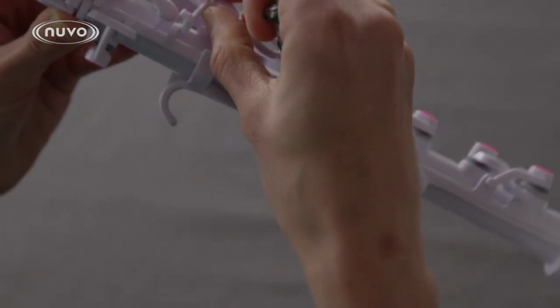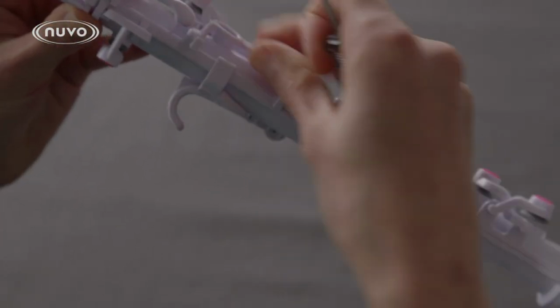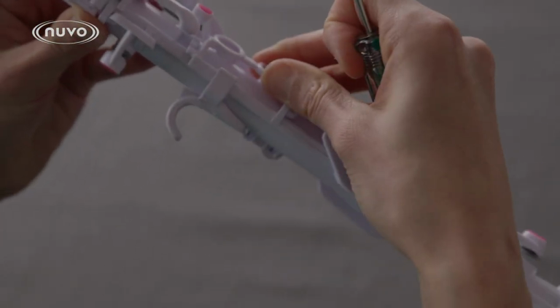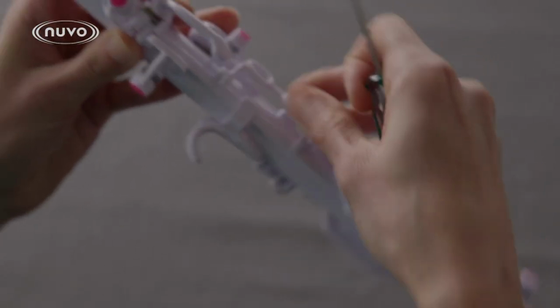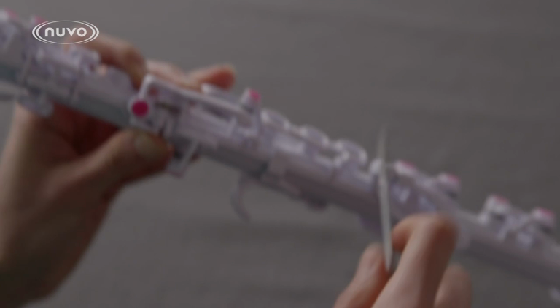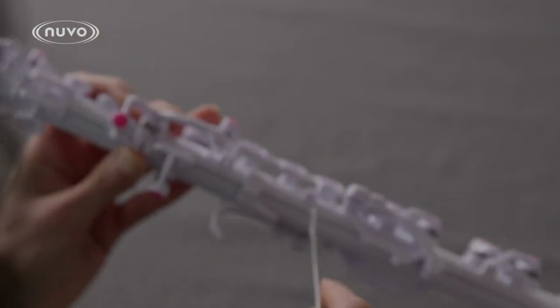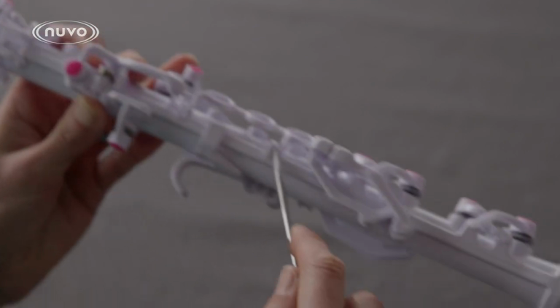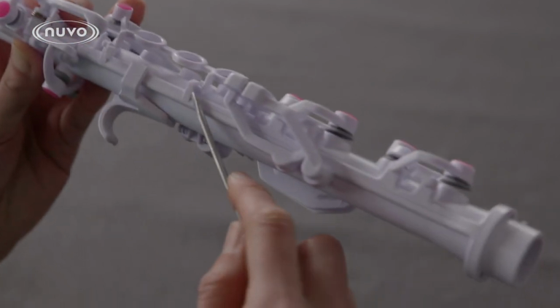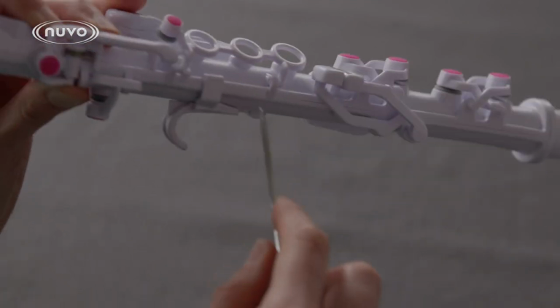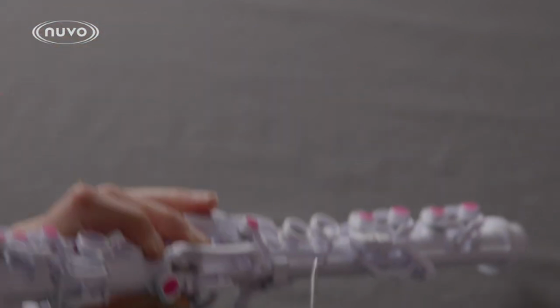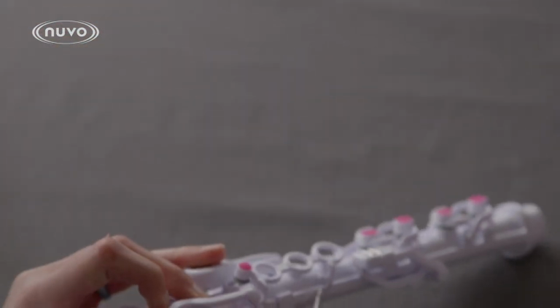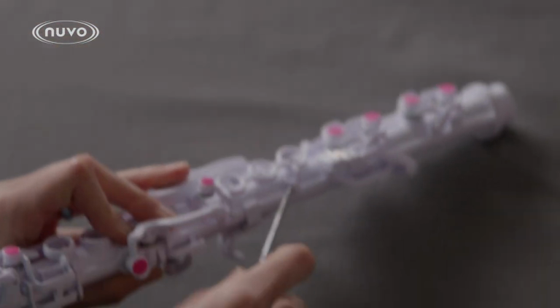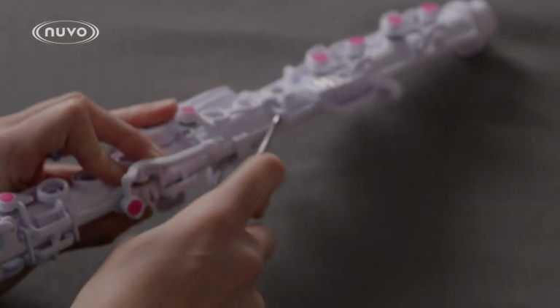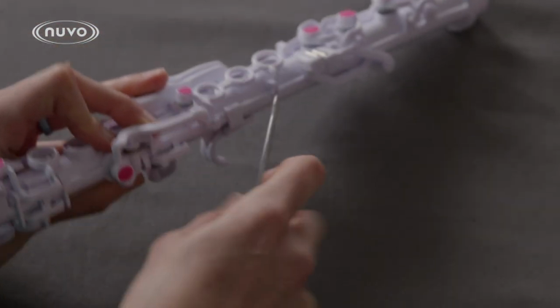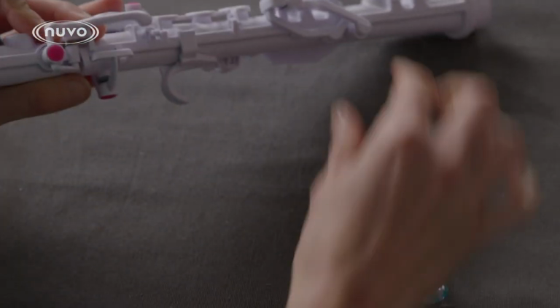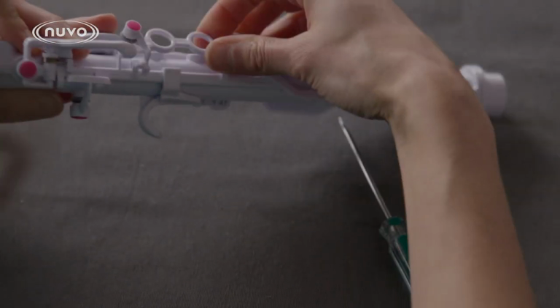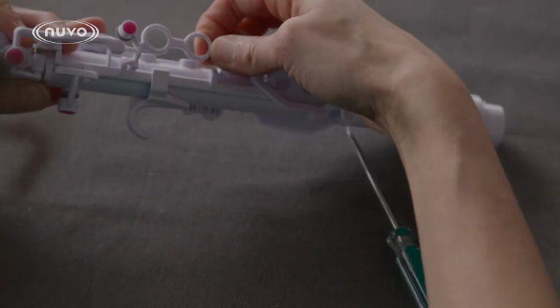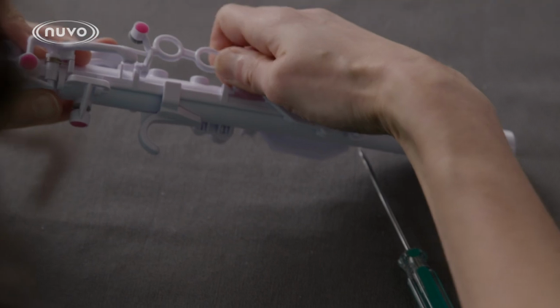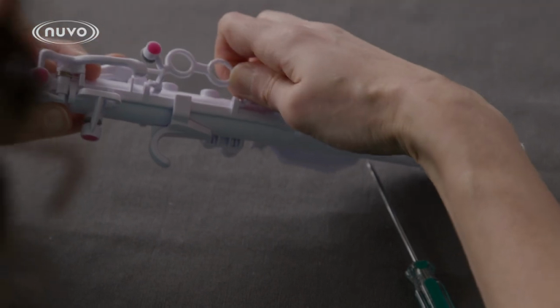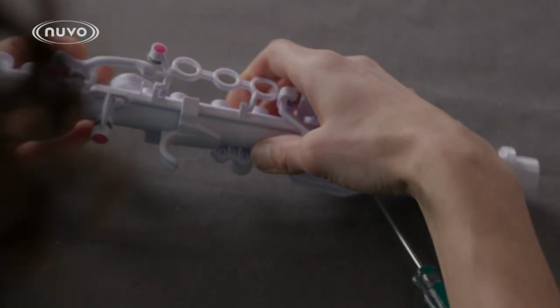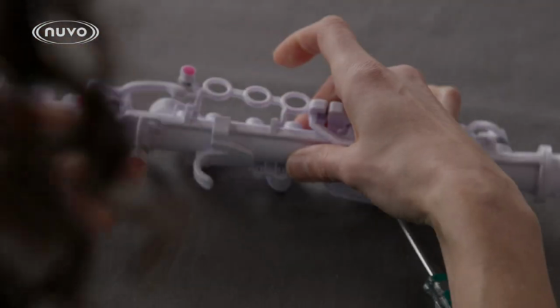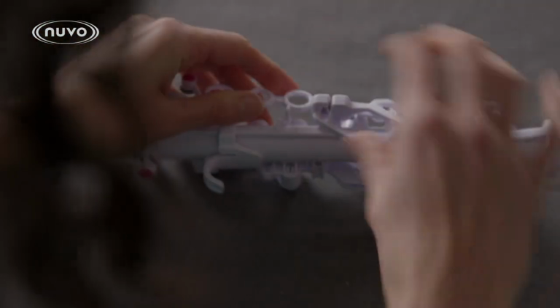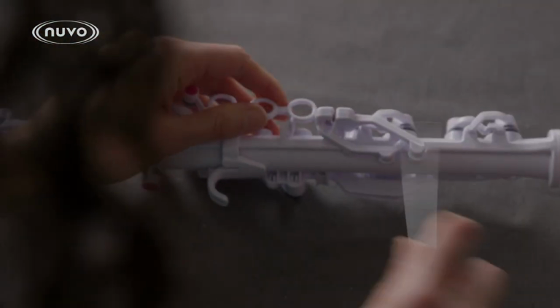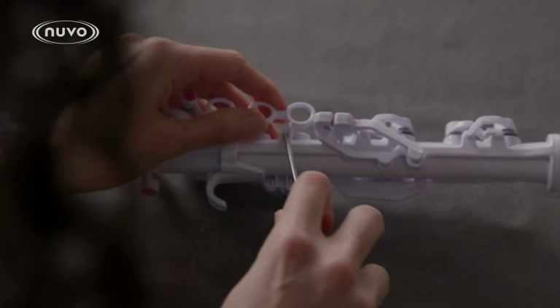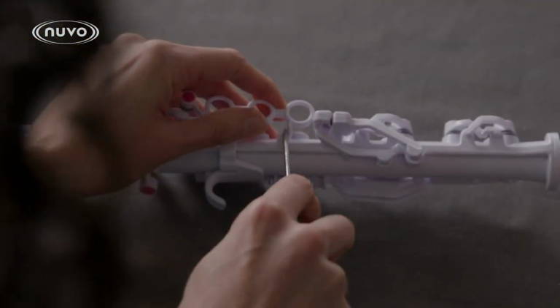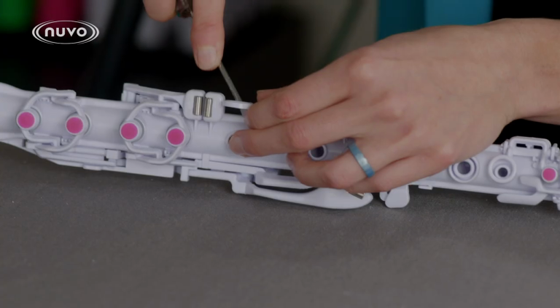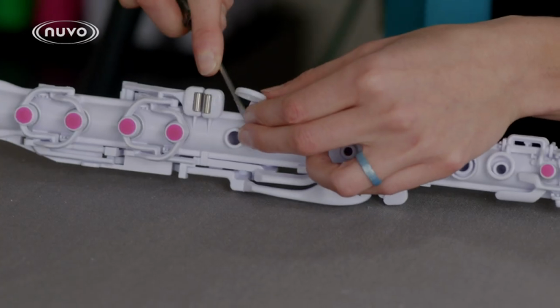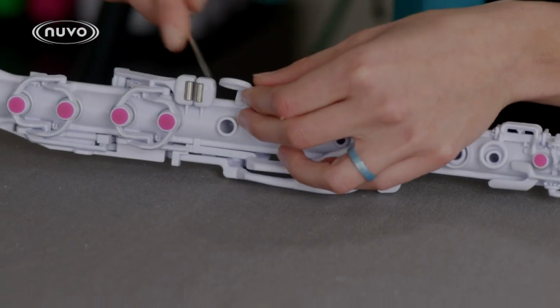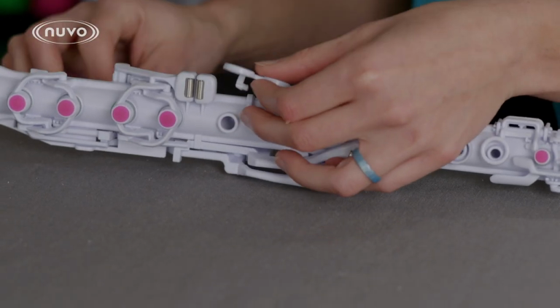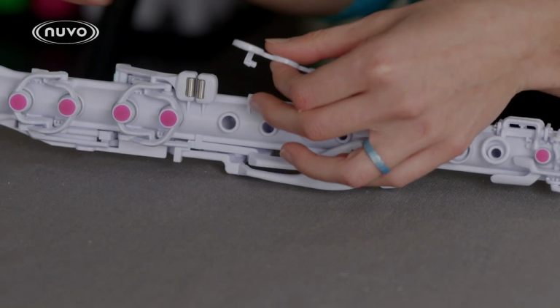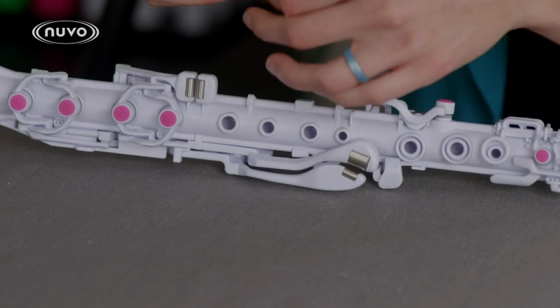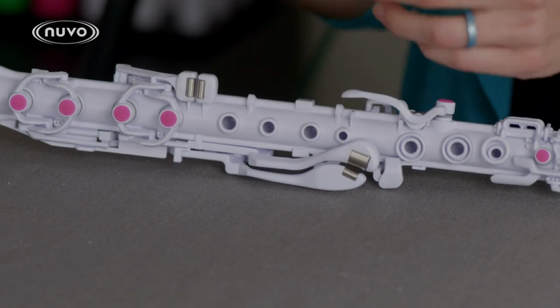If you need to replace the right-hand key assembly, use the screwdriver to carefully separate the mushroom joints. Give it a little twist and it should pop out.